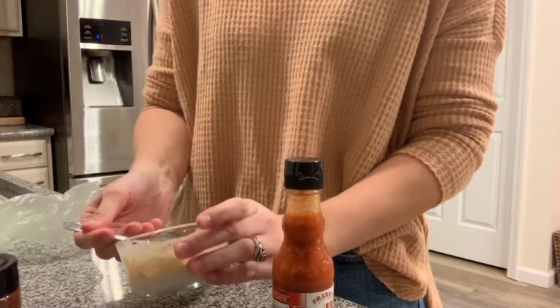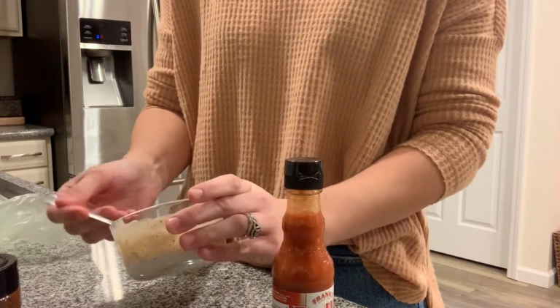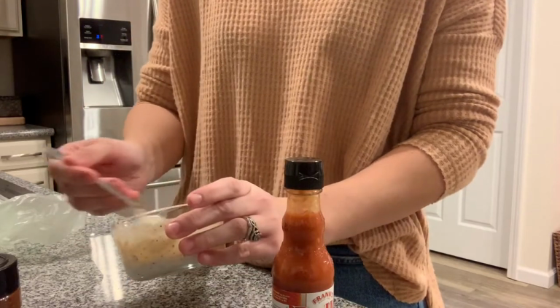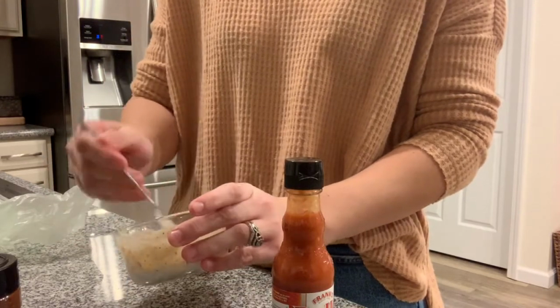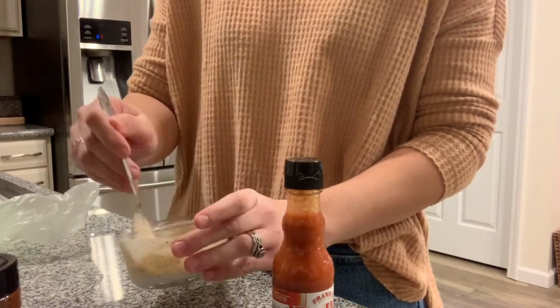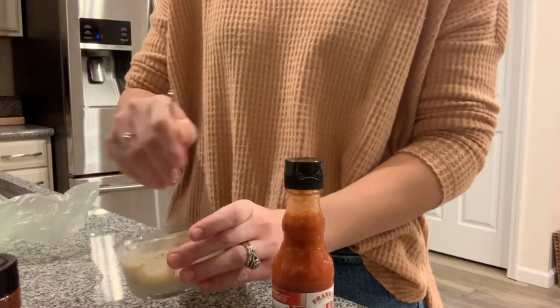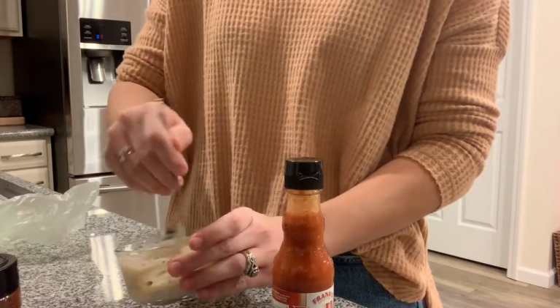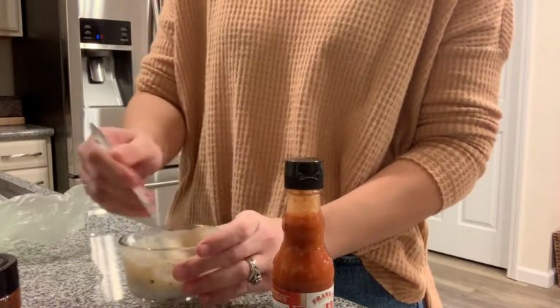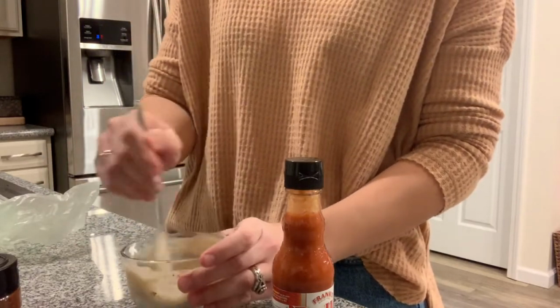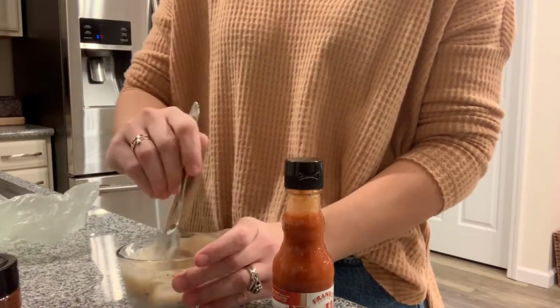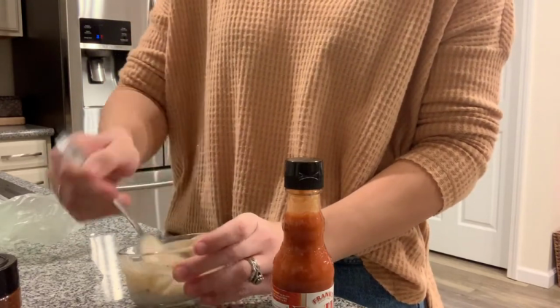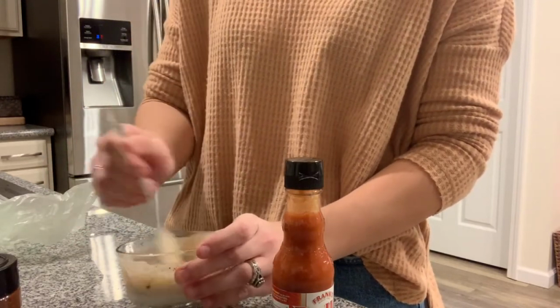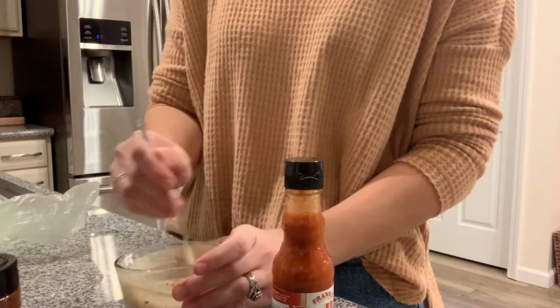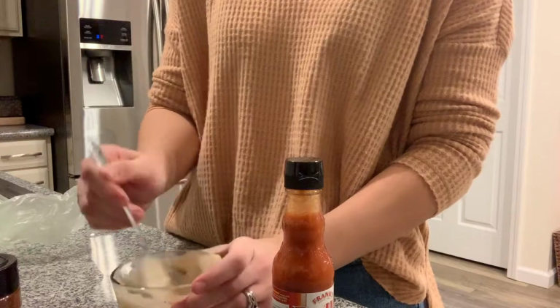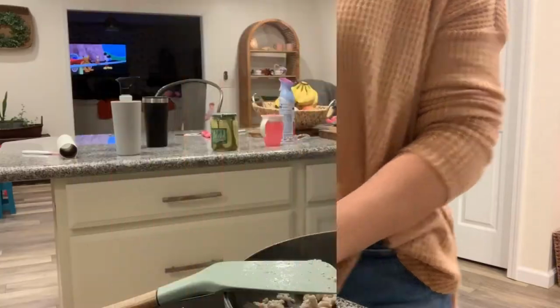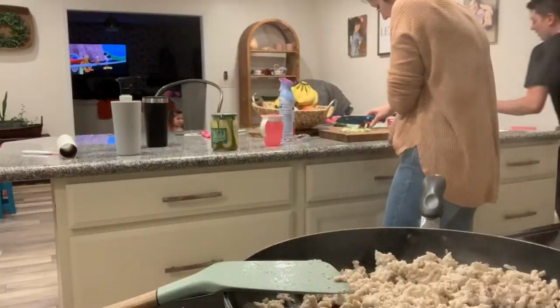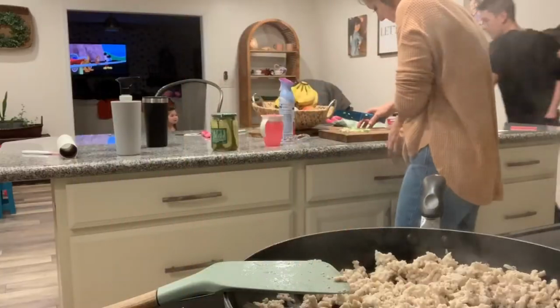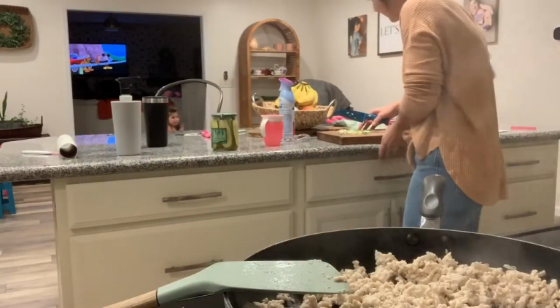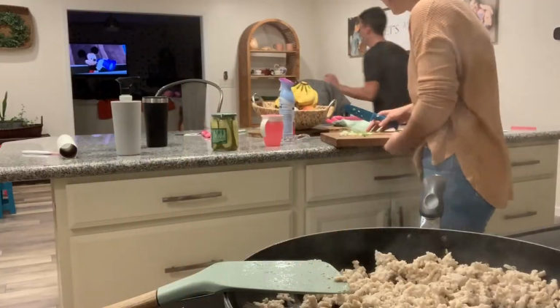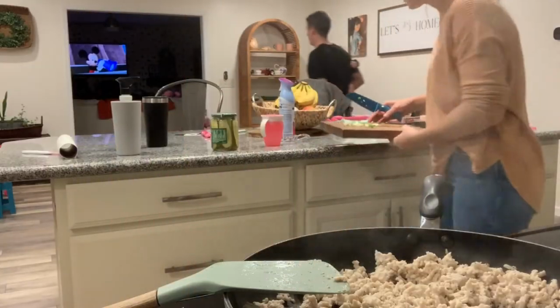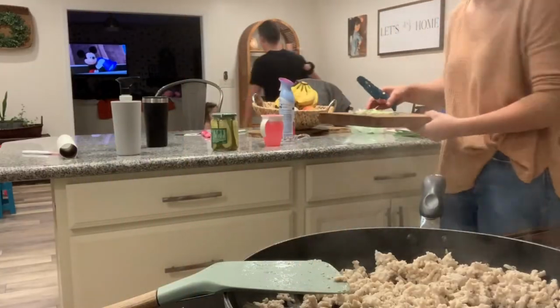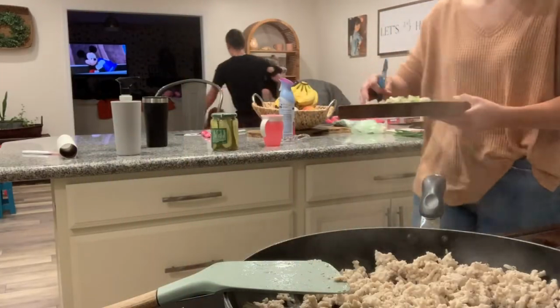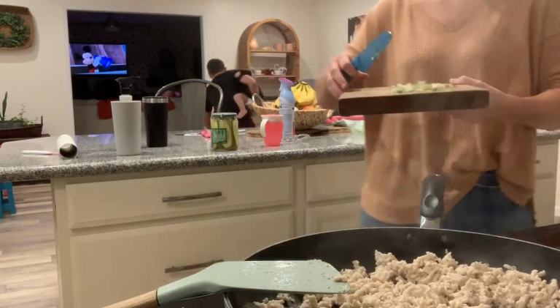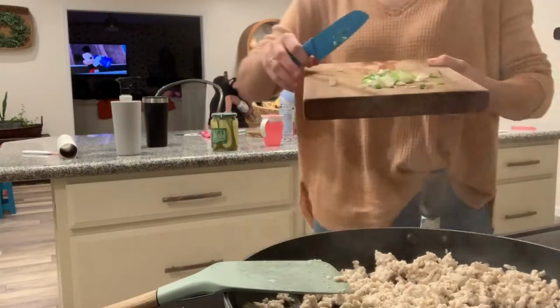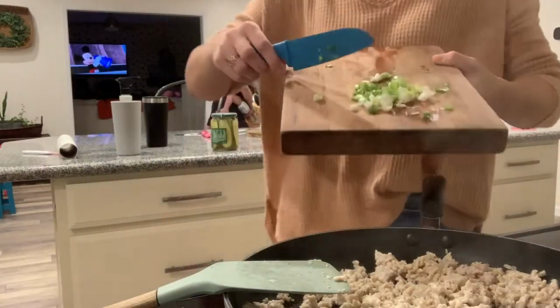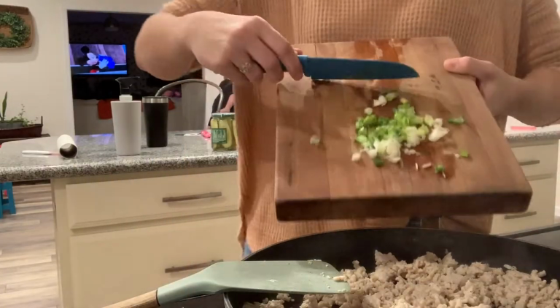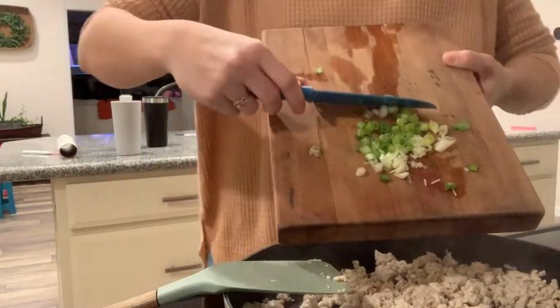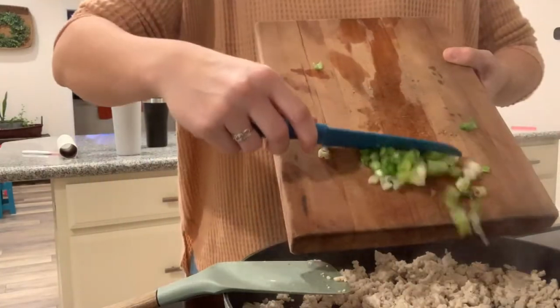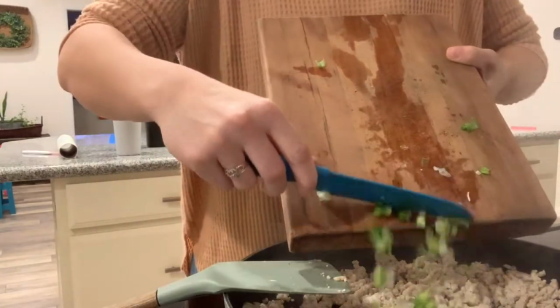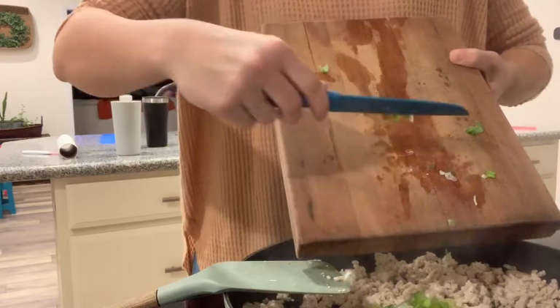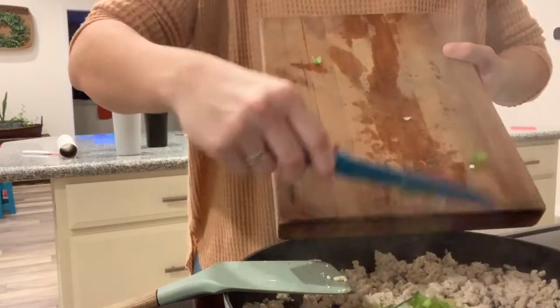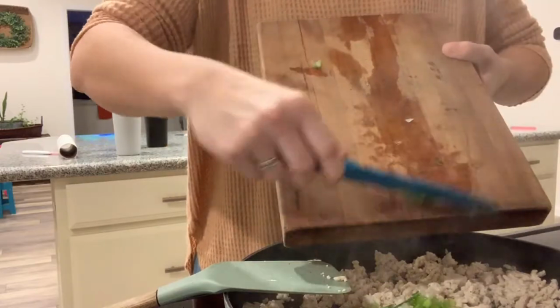Now that that is all mixed up, I'm just going to pop that back into the fridge. Then I add my scallions — I add the white part of the chopped up scallions and a little bit of the green part to my ground turkey.